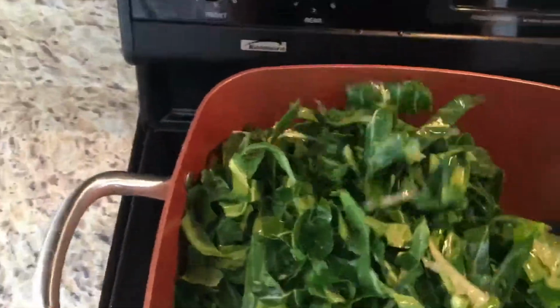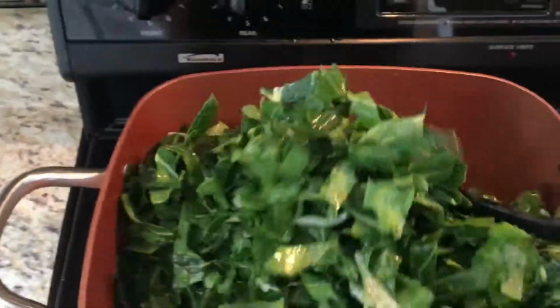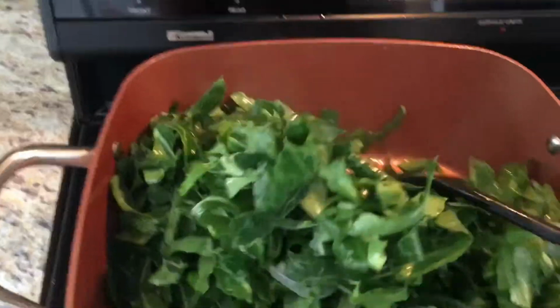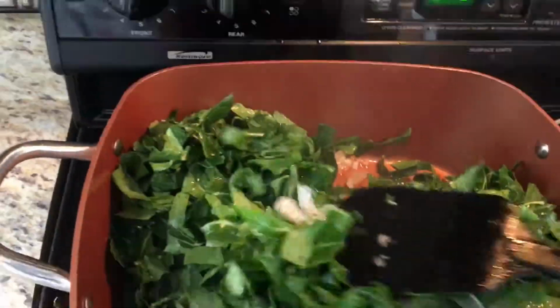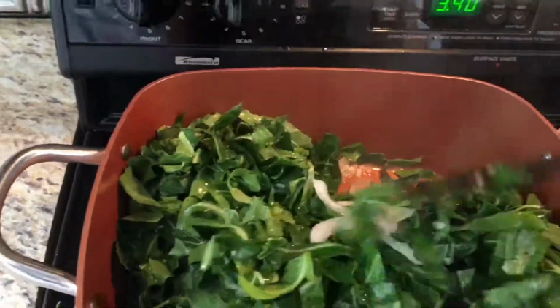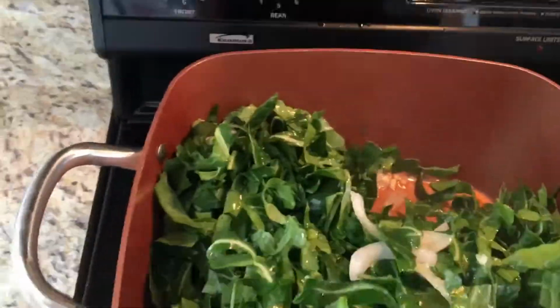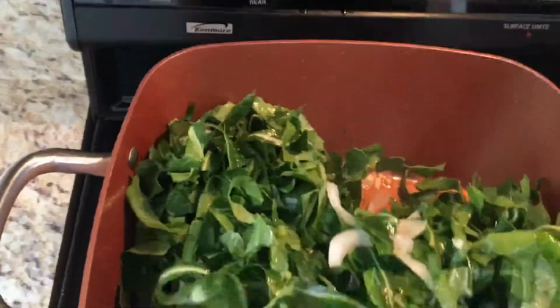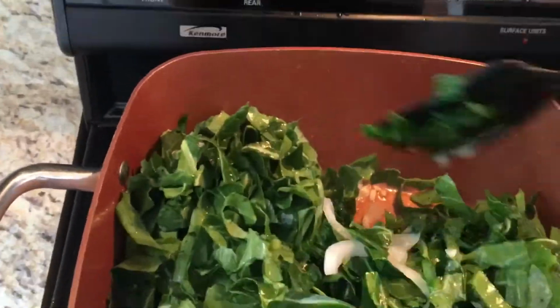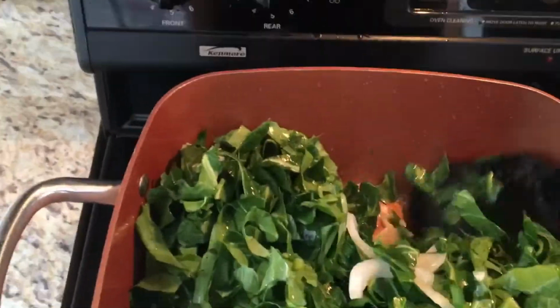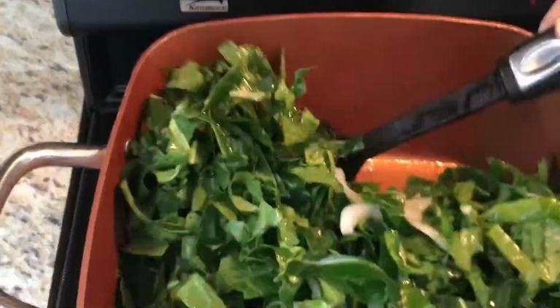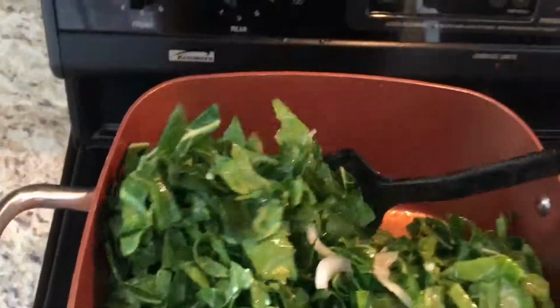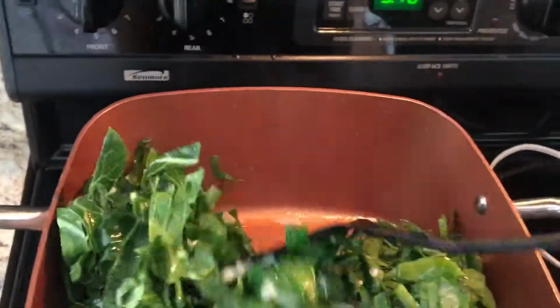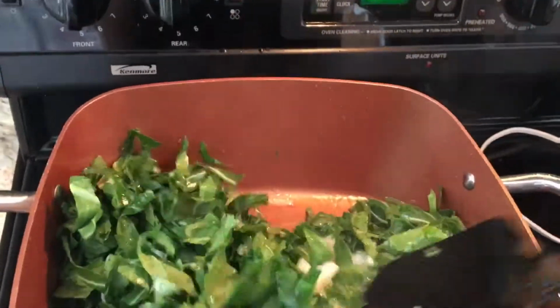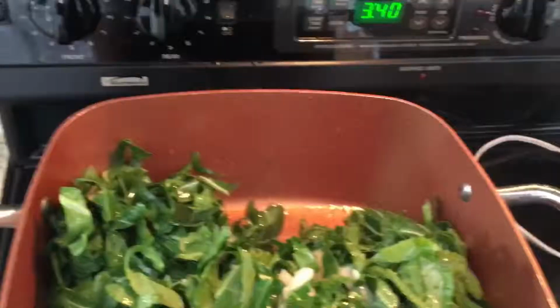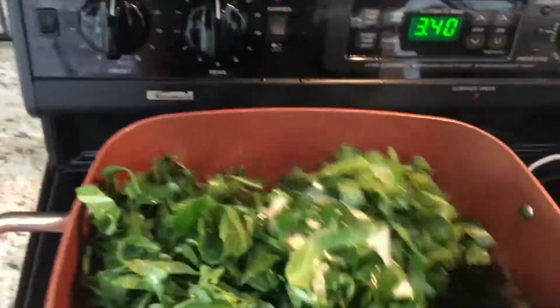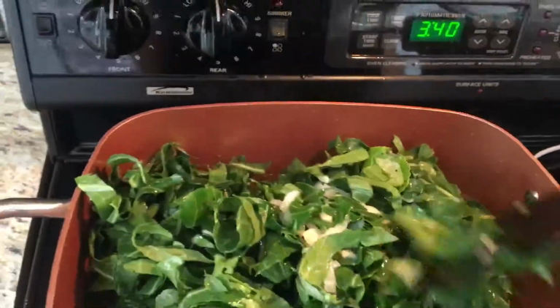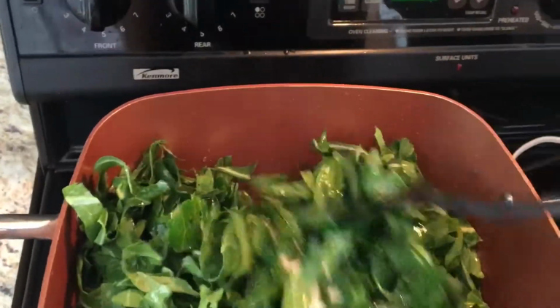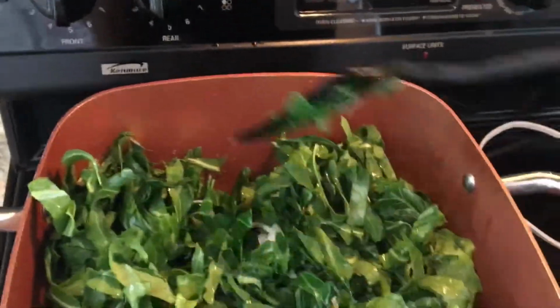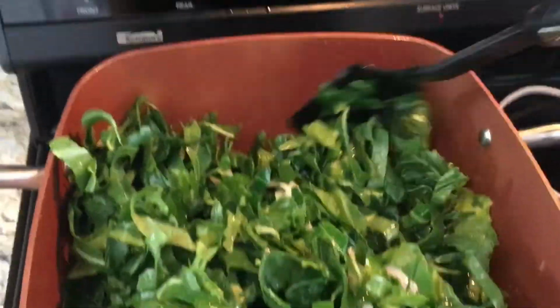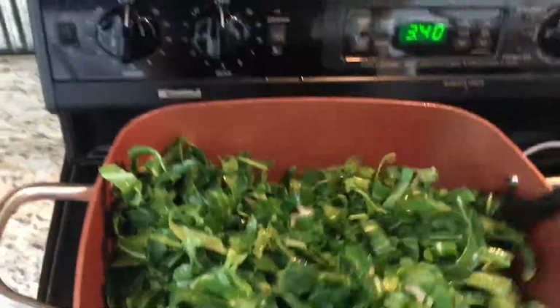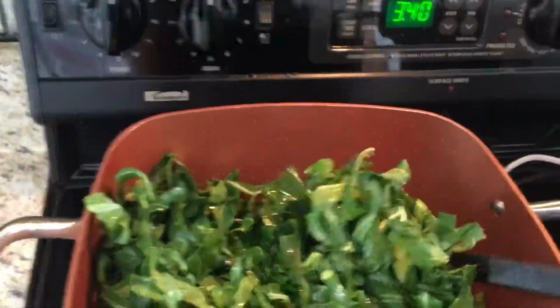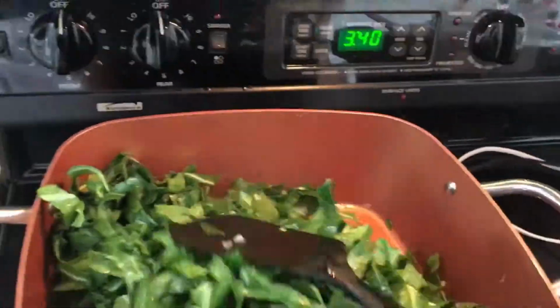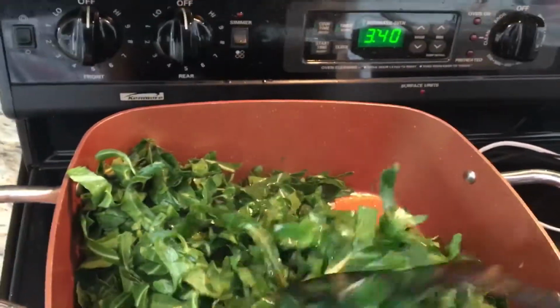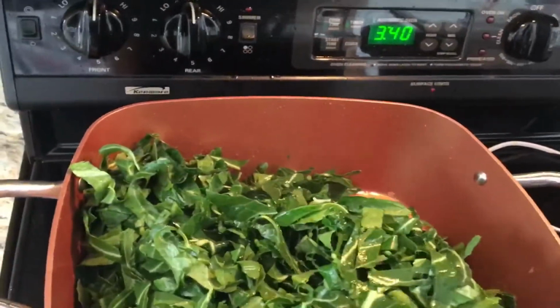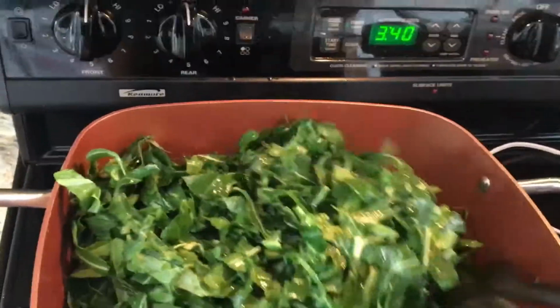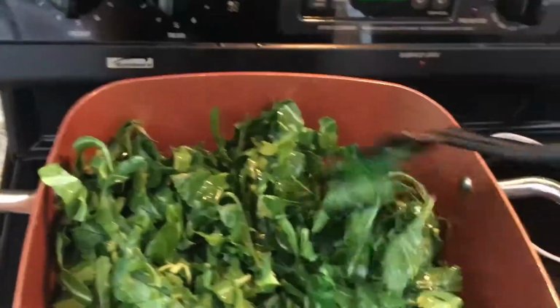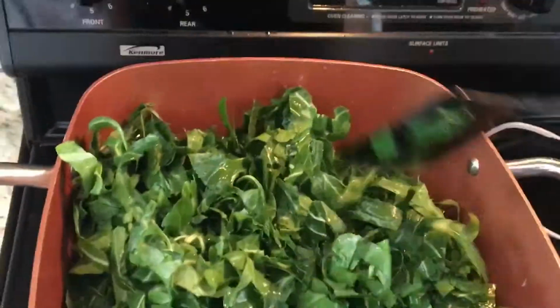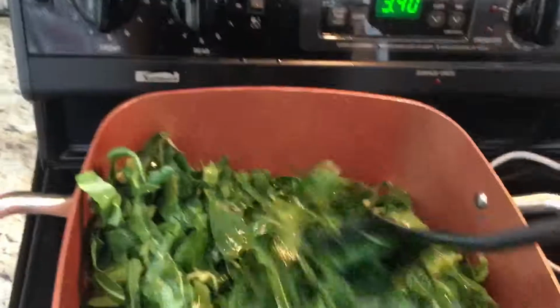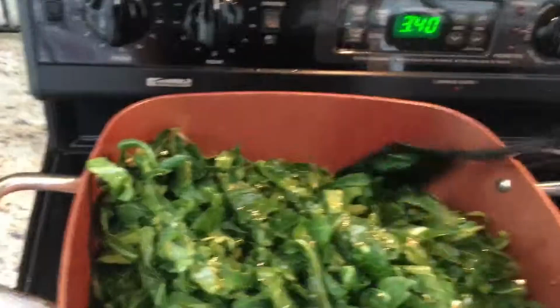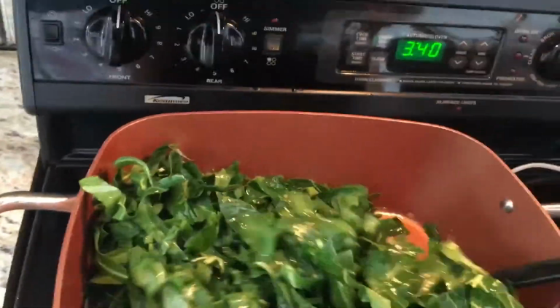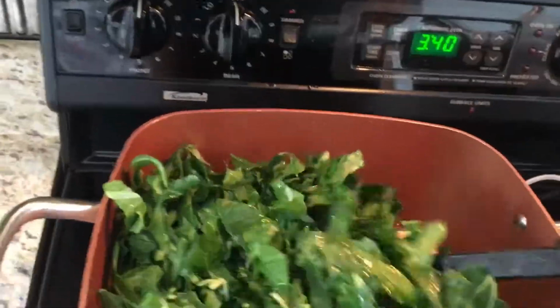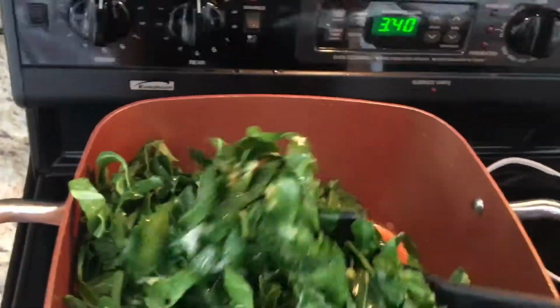If you overcook it, it will become really soggy and it's not really good to eat. I'm gonna put salt — just a pinch of salt over this — and then I'm gonna cover it, just keep mixing them together.